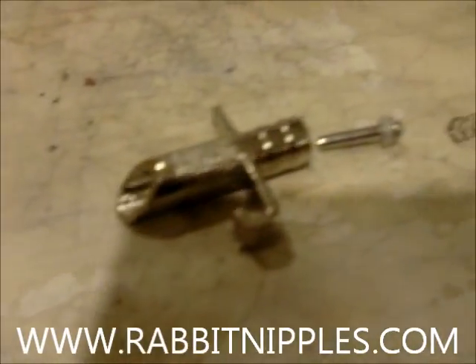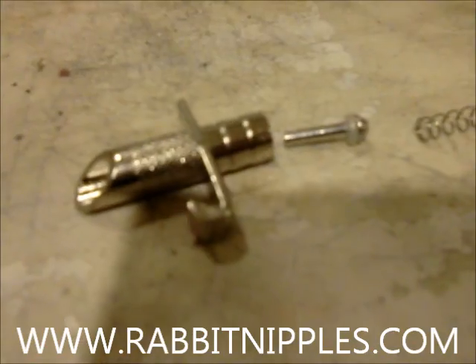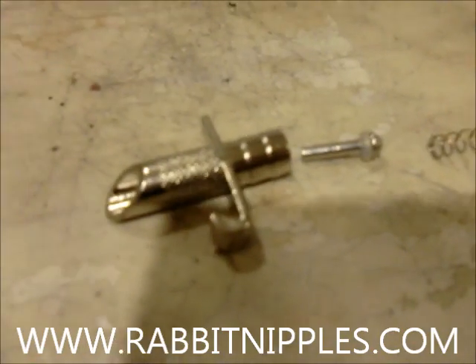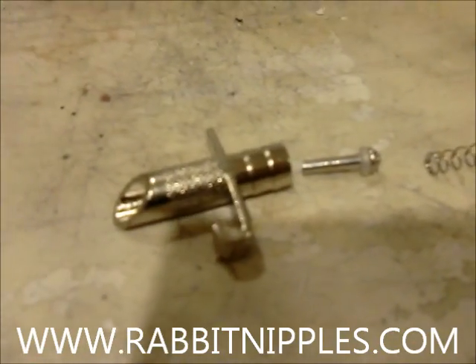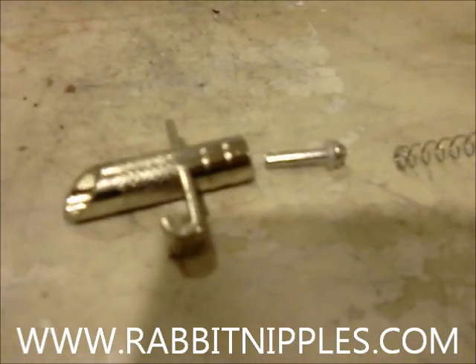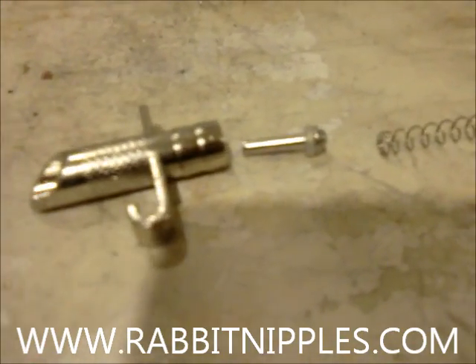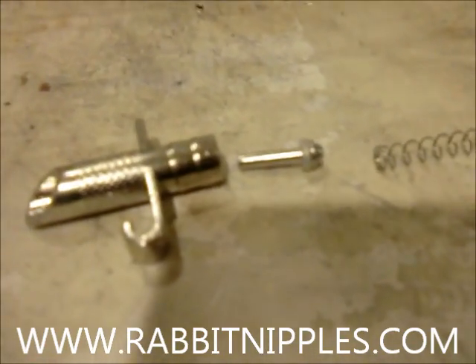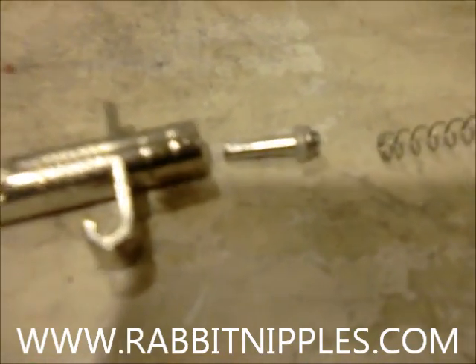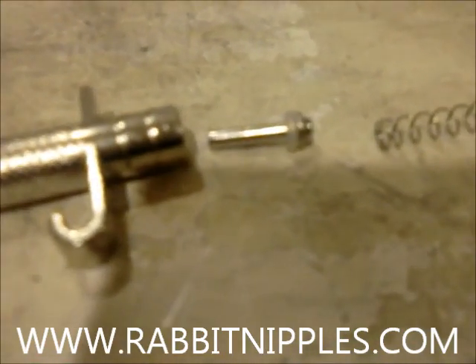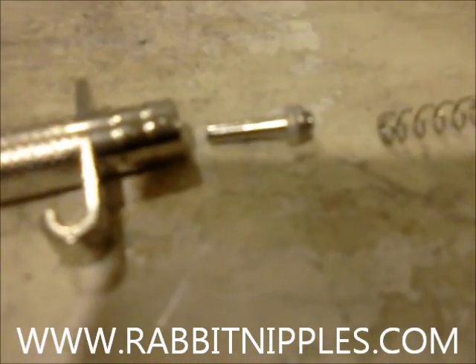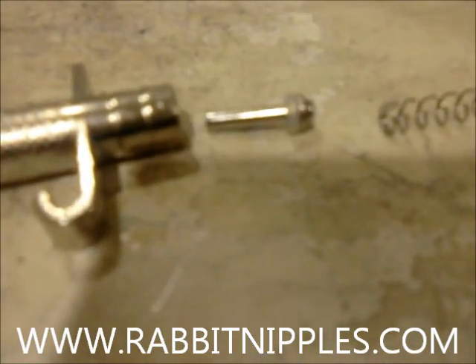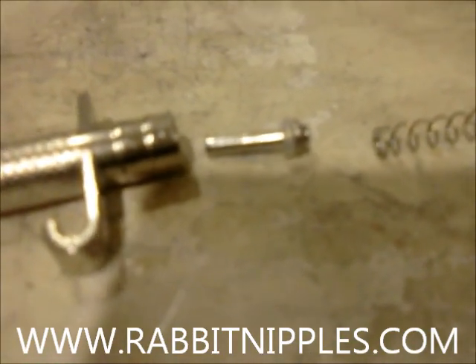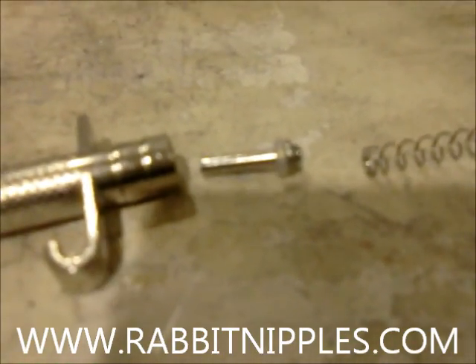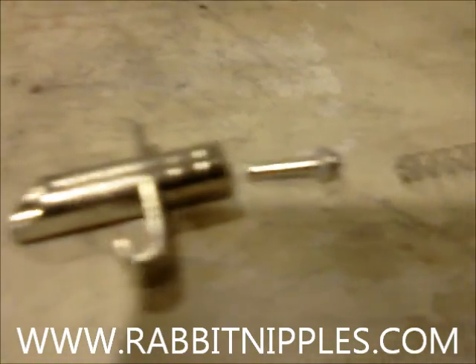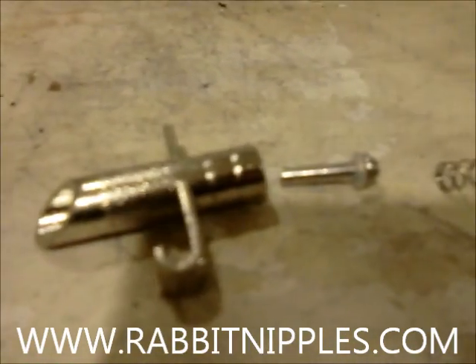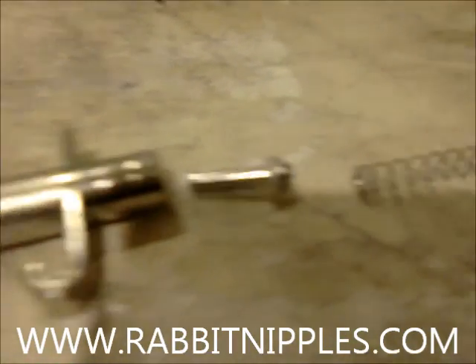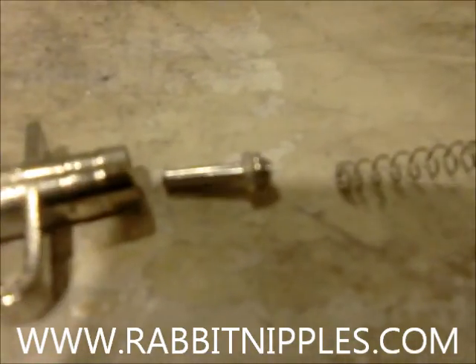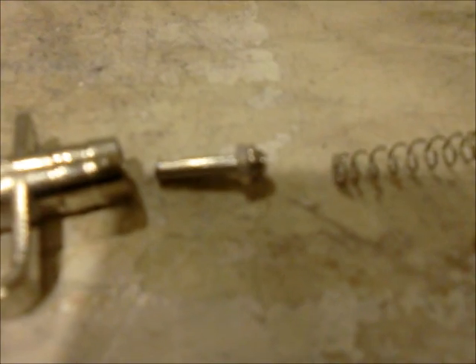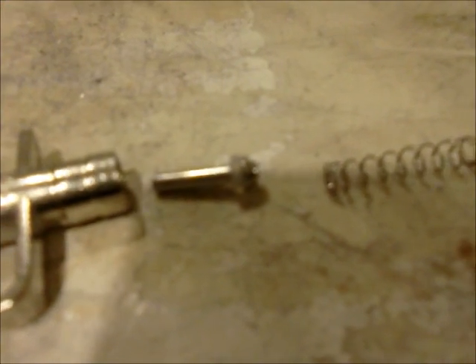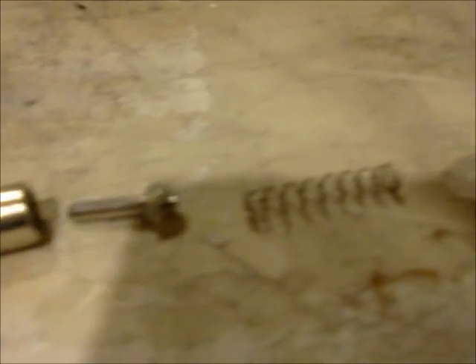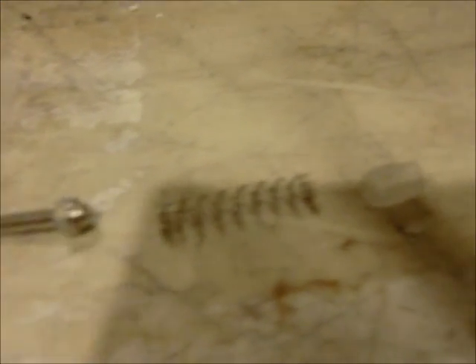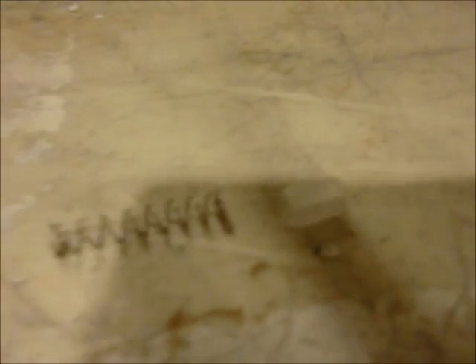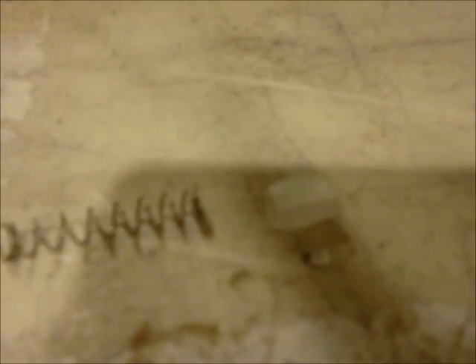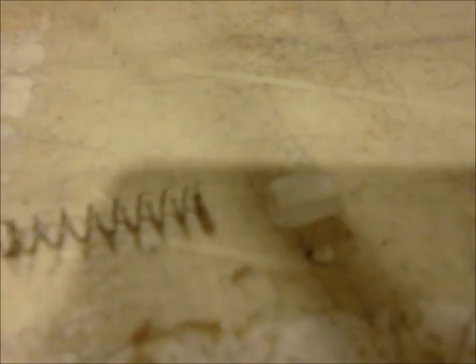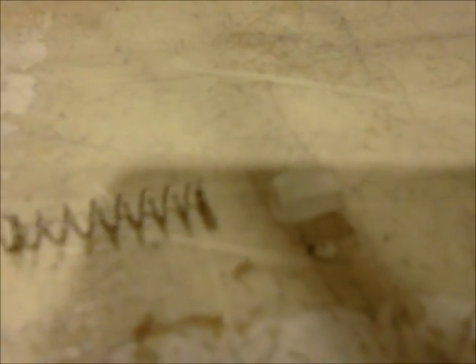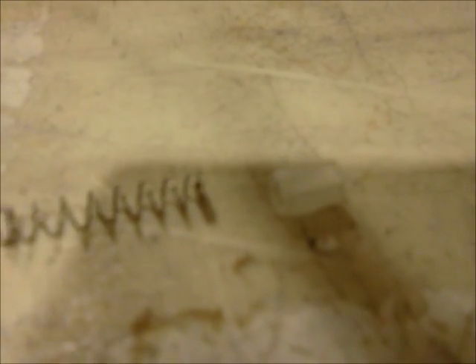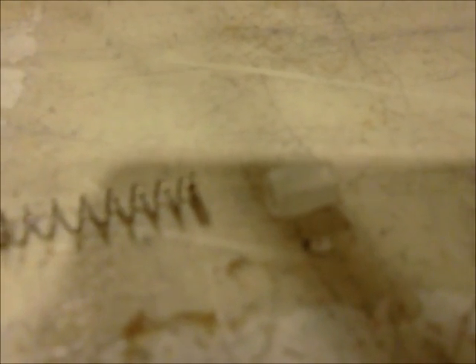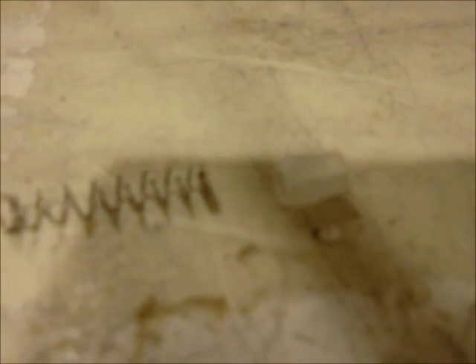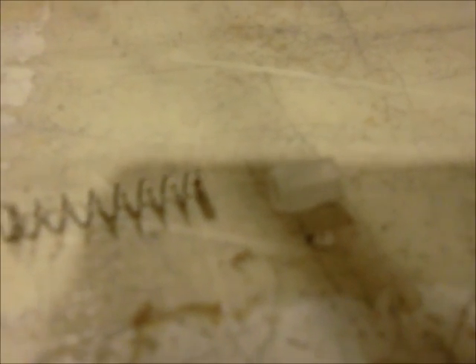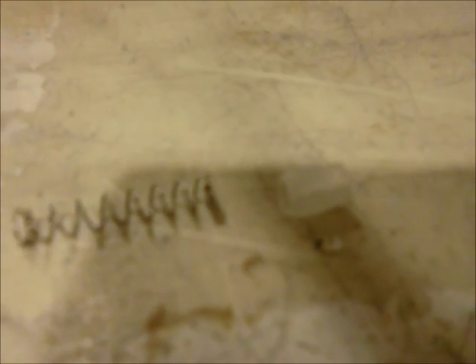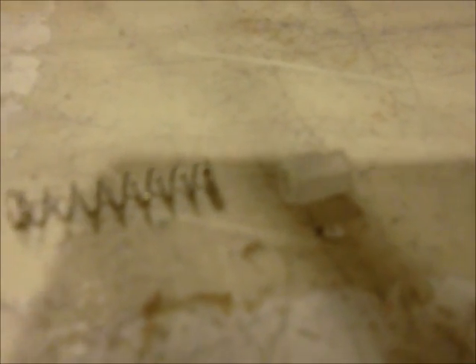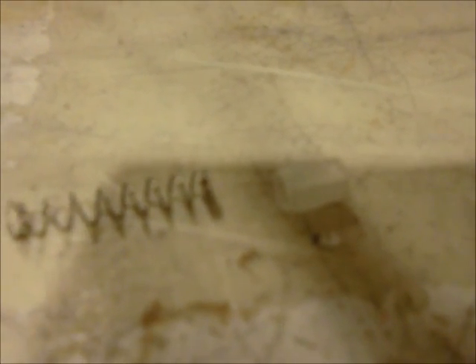This is an example of one taken apart. It's going to have the trigger, a spring, and then the piece that holds the spring in at the back.